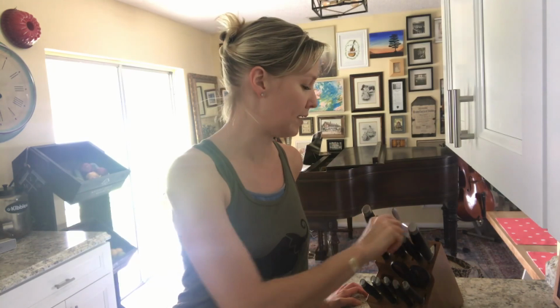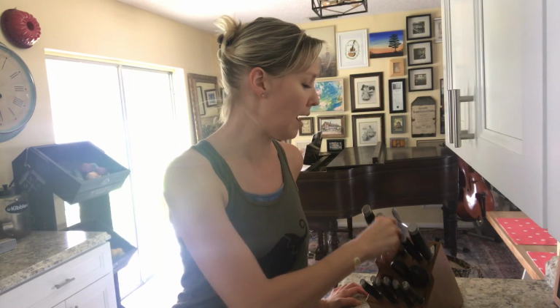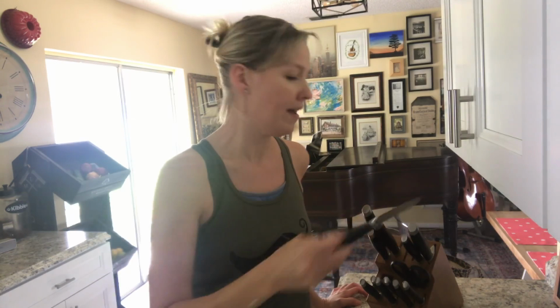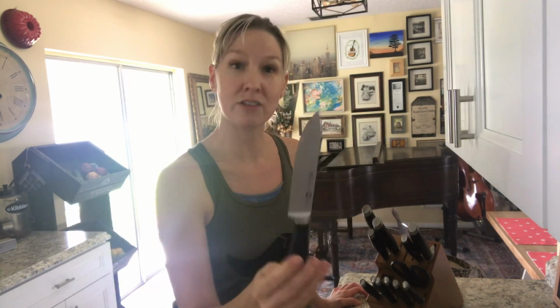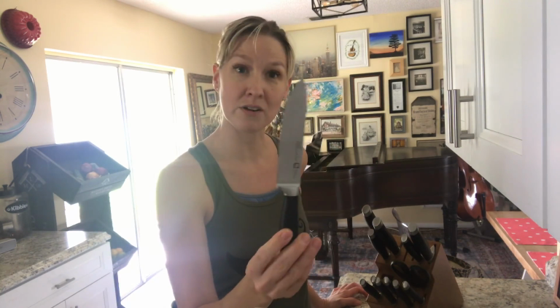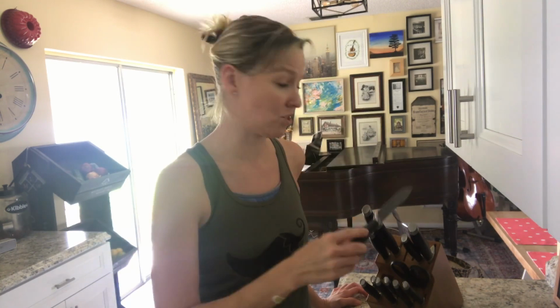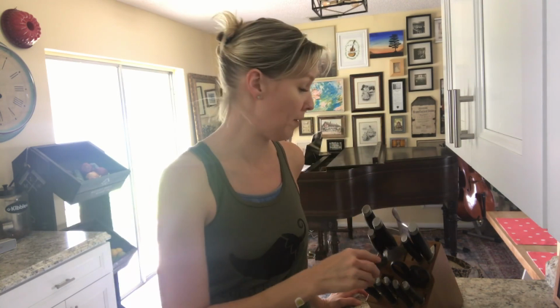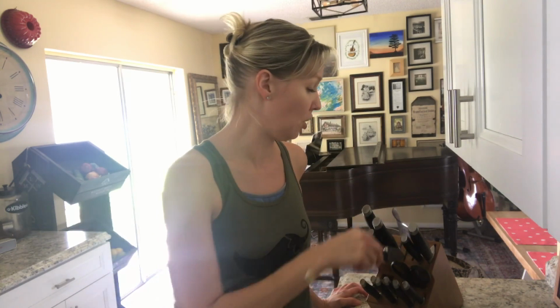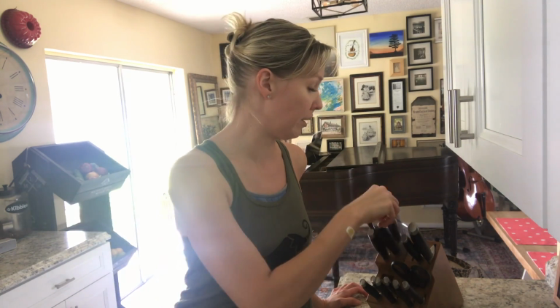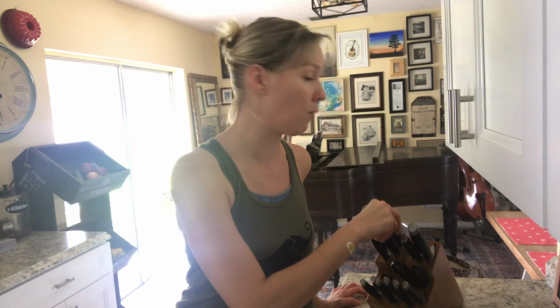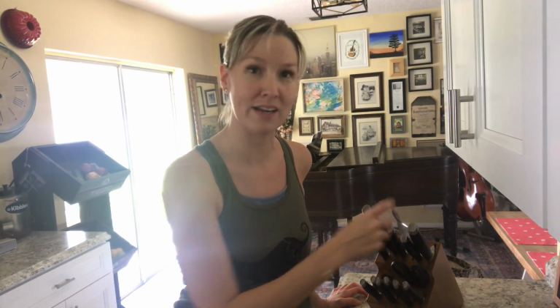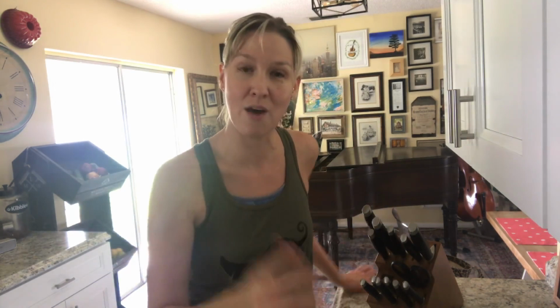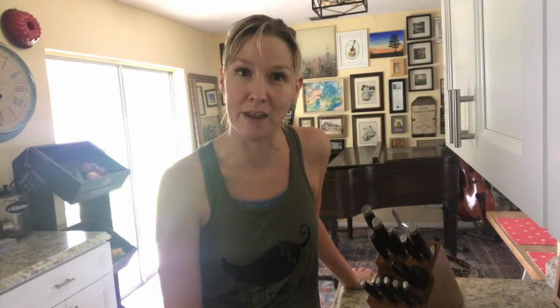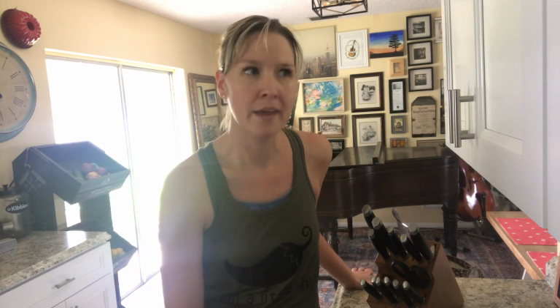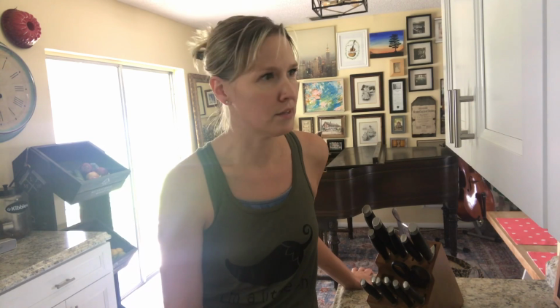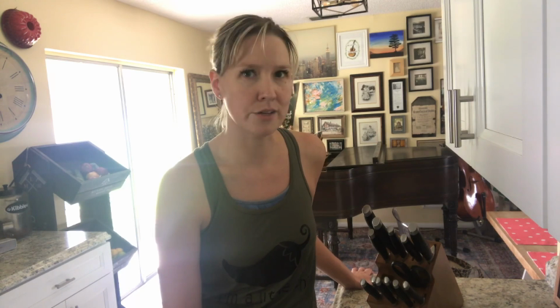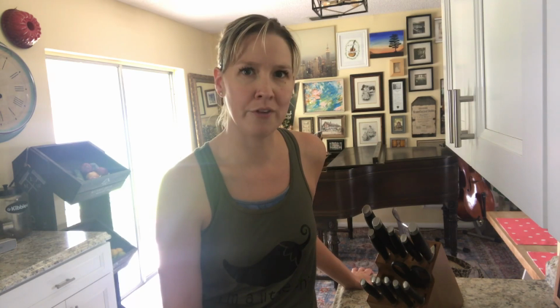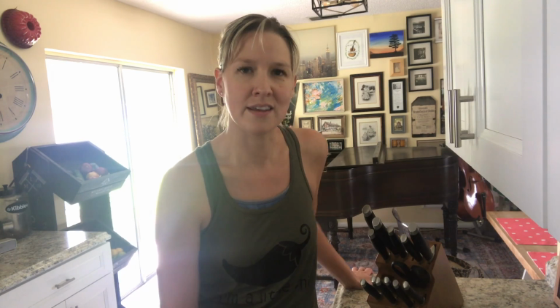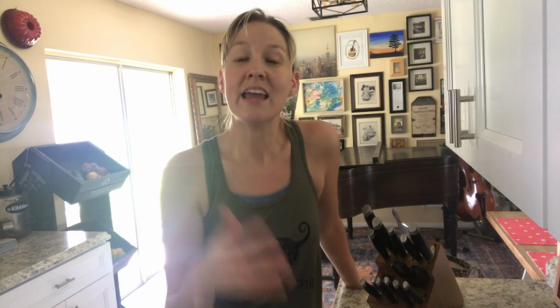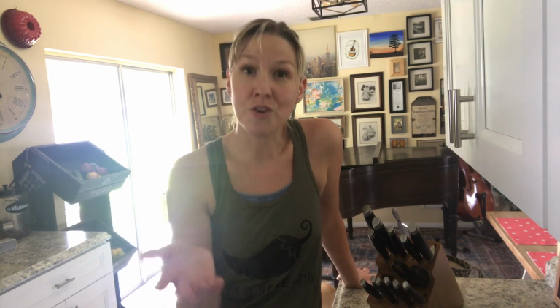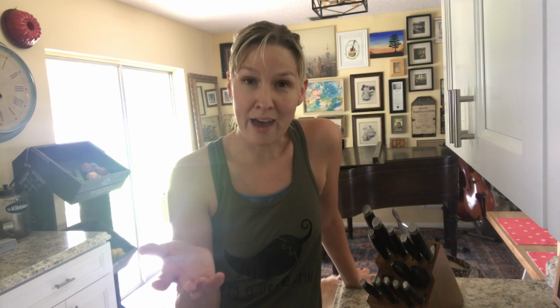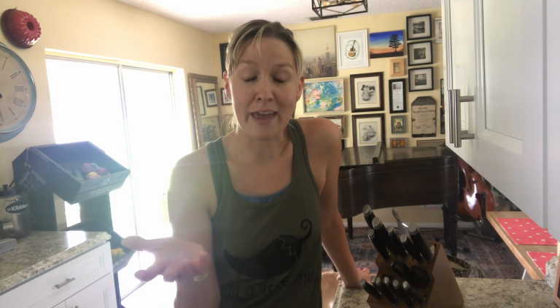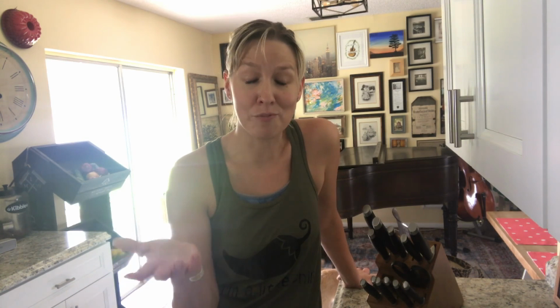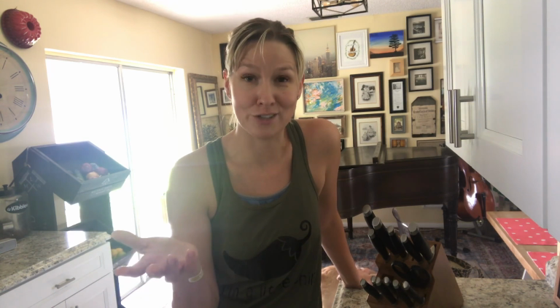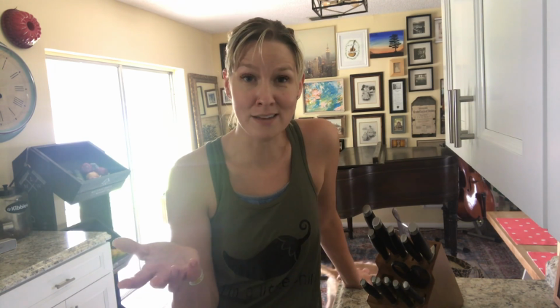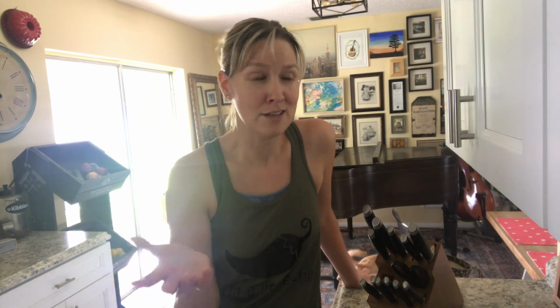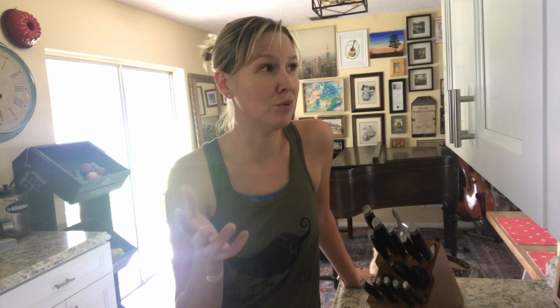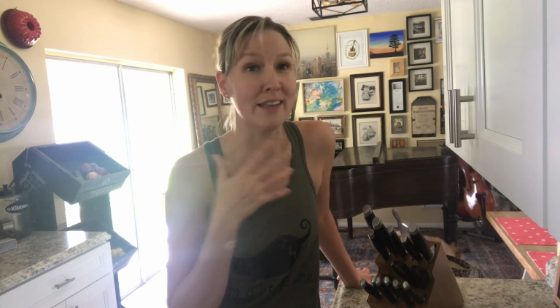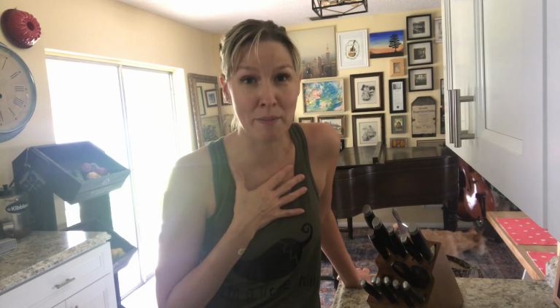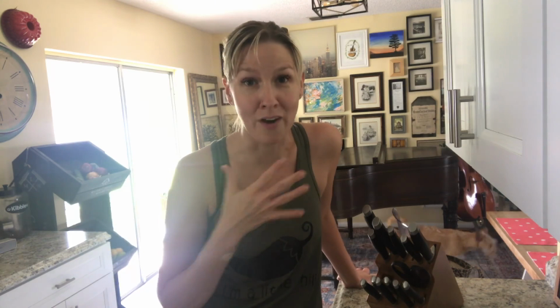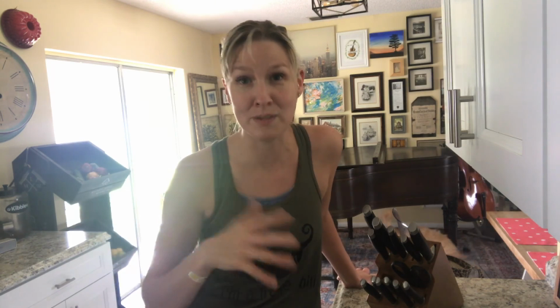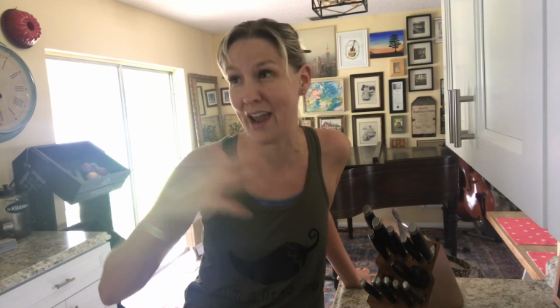So the tip: keep your blades up going into the block. Keep those blades up and it'll keep your knife sharper longer, and it won't cut into that wood. So there's your helpful hint. If you have a helpful kitchen hint you'd like to pass on to me so that I can pass on to others, I'd love that.